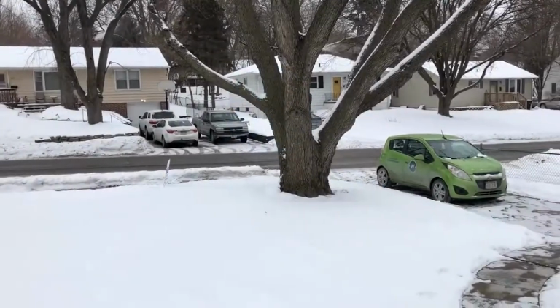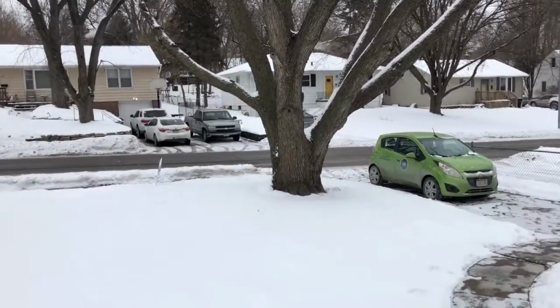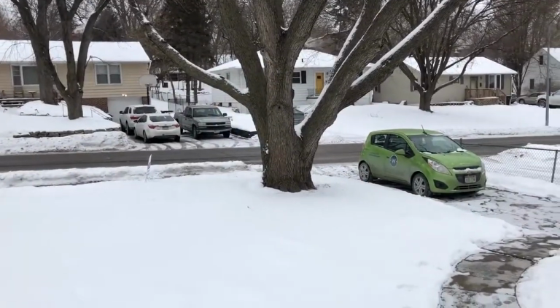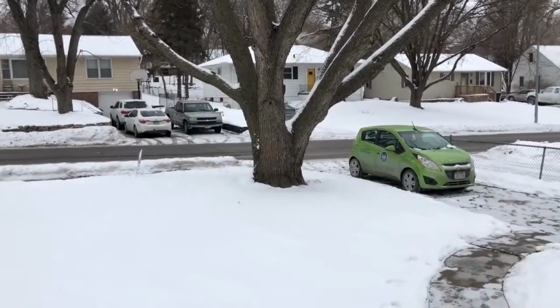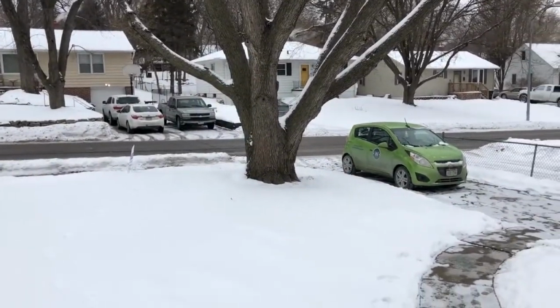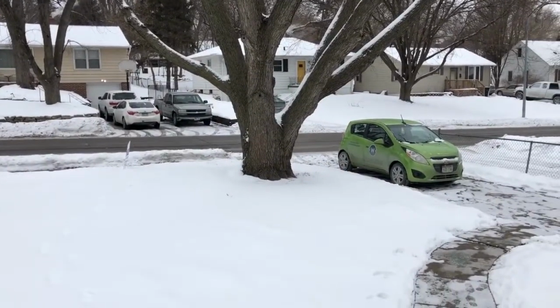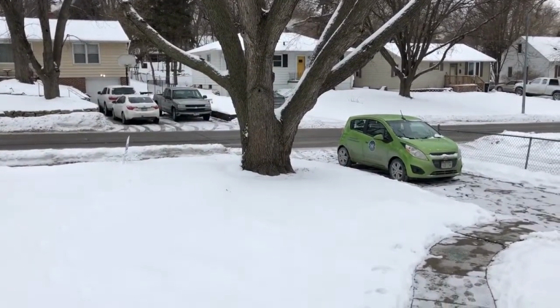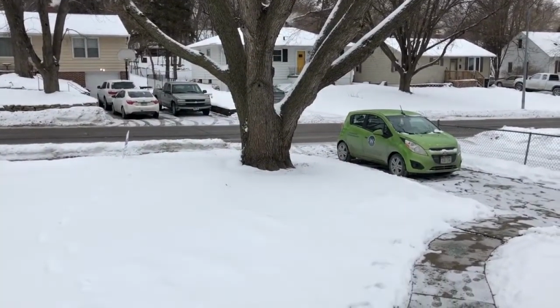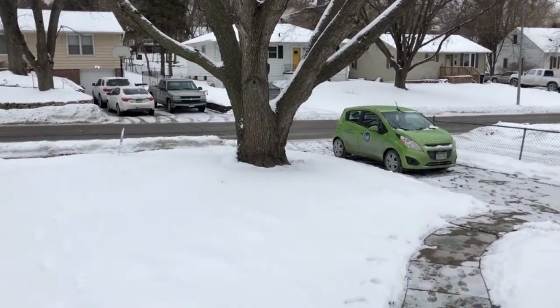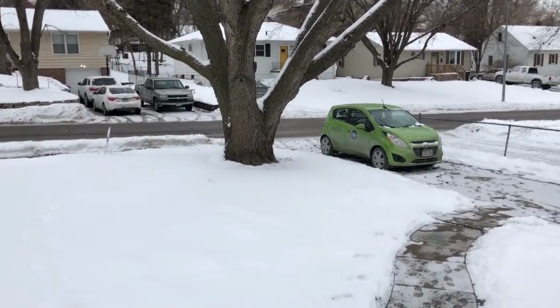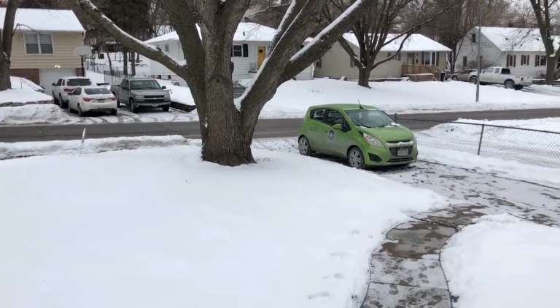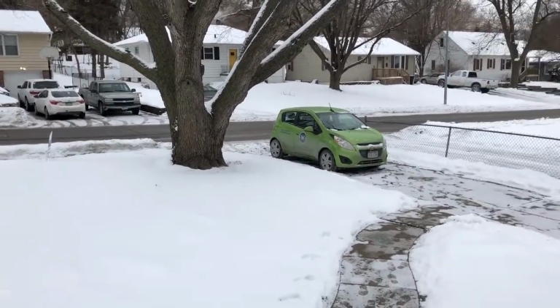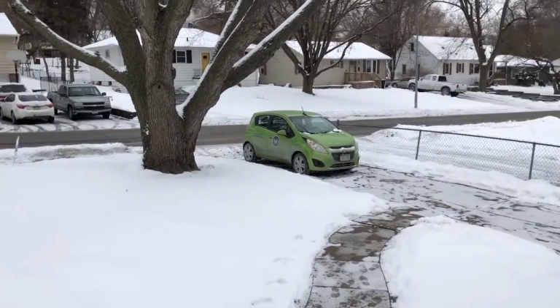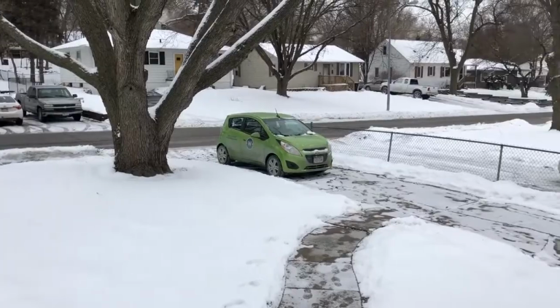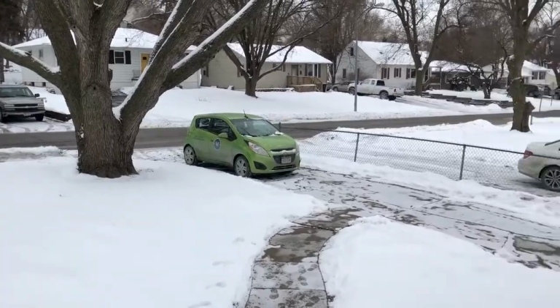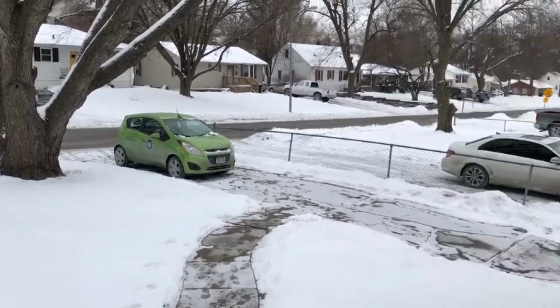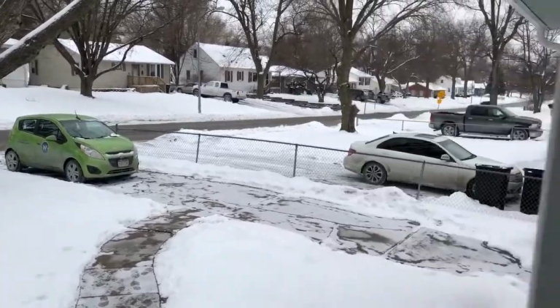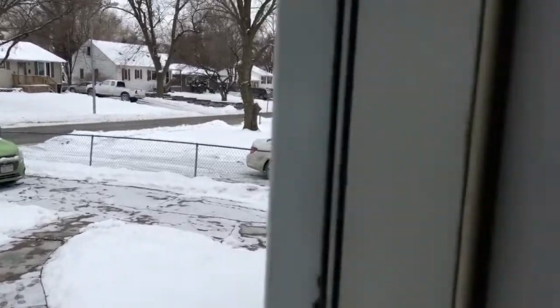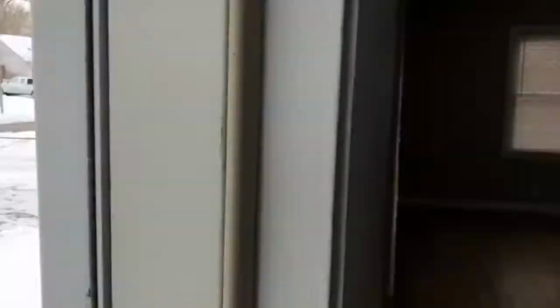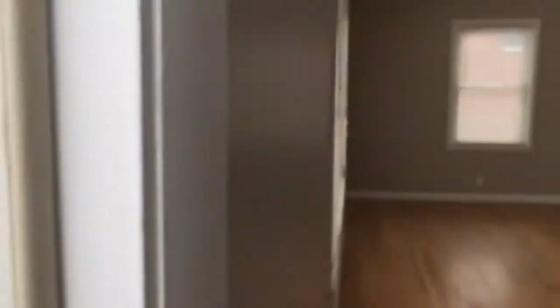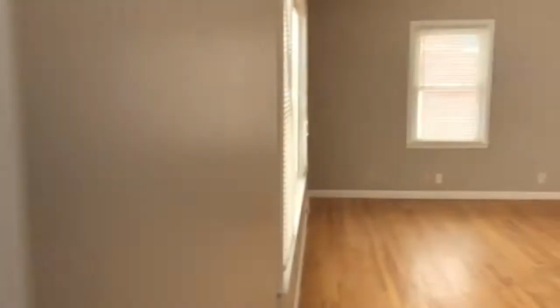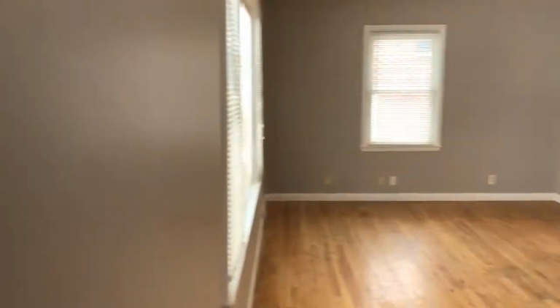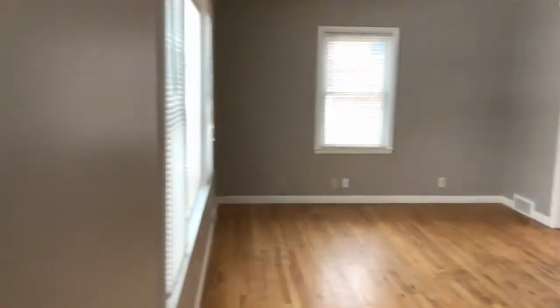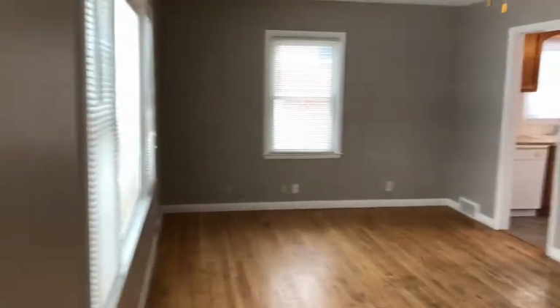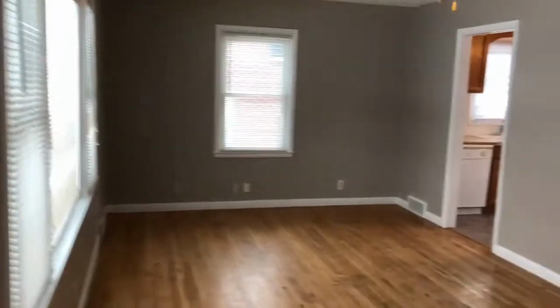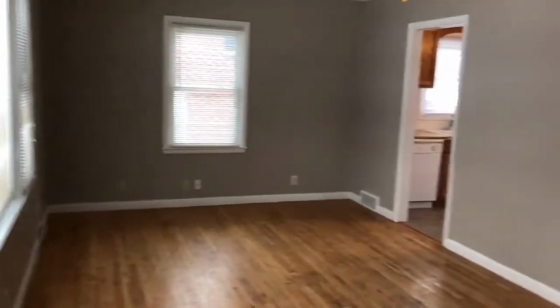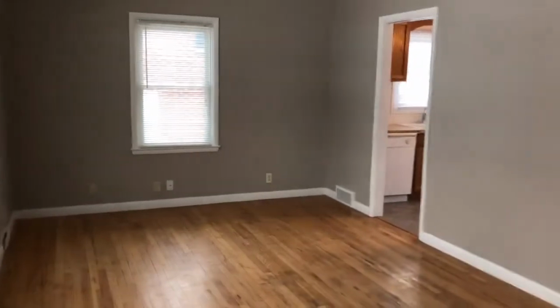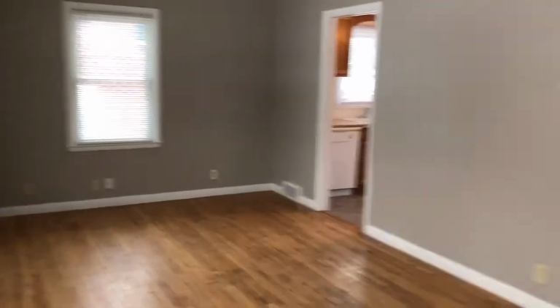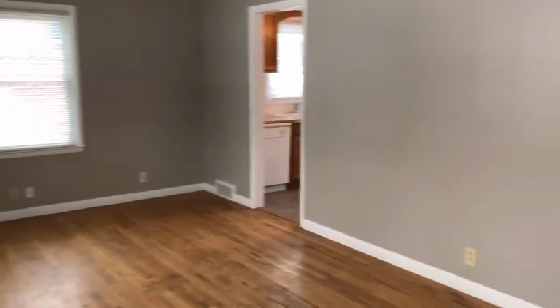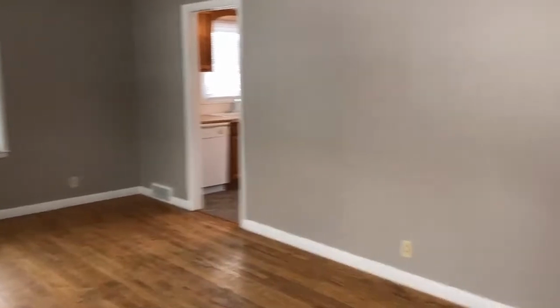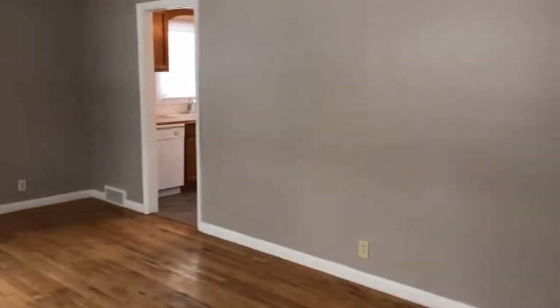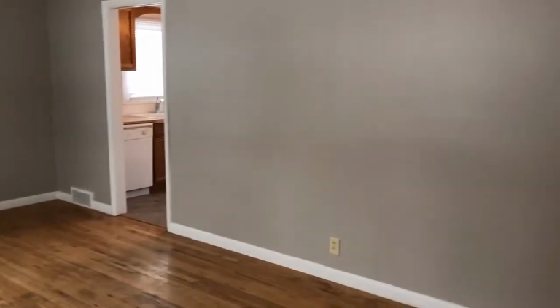Welcome to Wistar Group Tour of 830 North 76th Street. This is a four-bedroom, two-bath home located just north of Crossroads Mall.